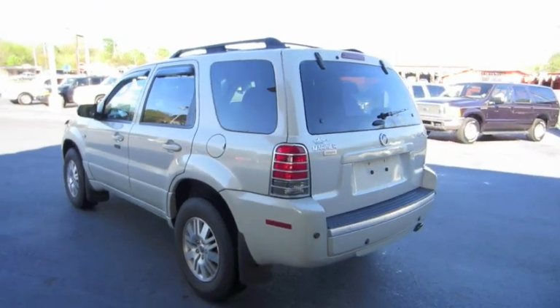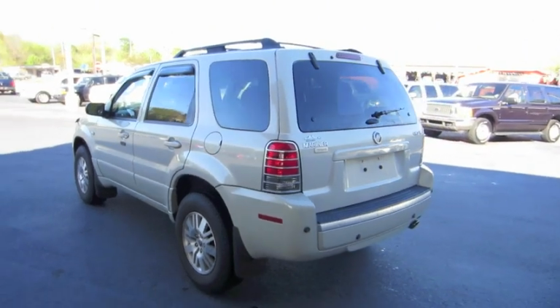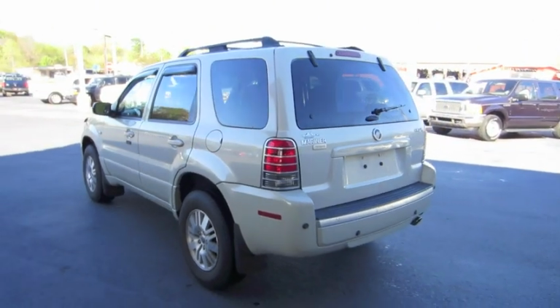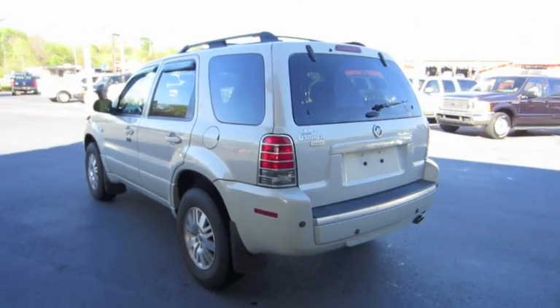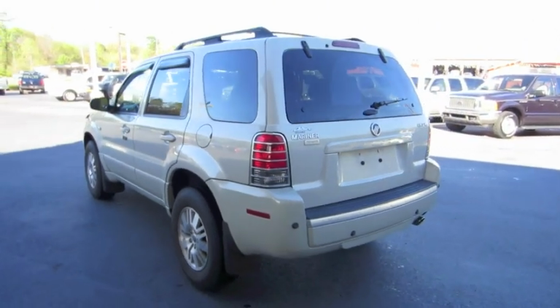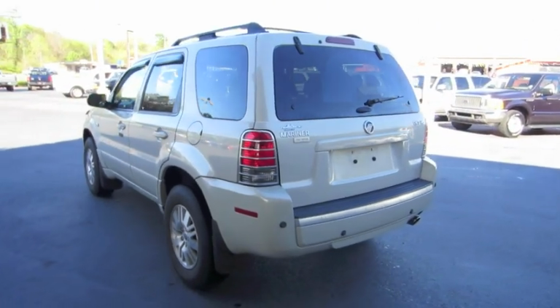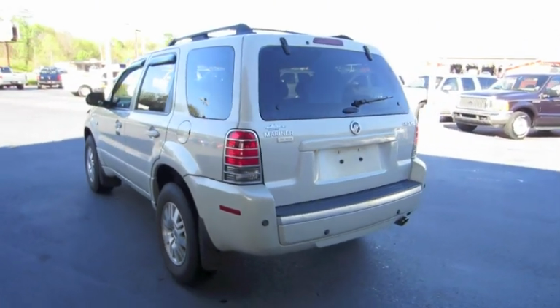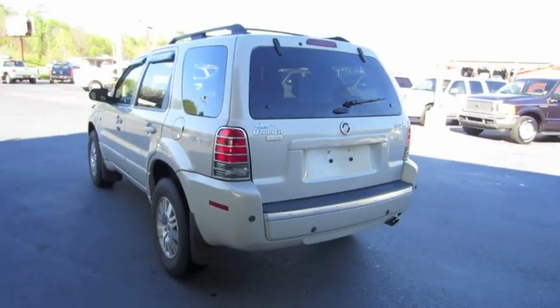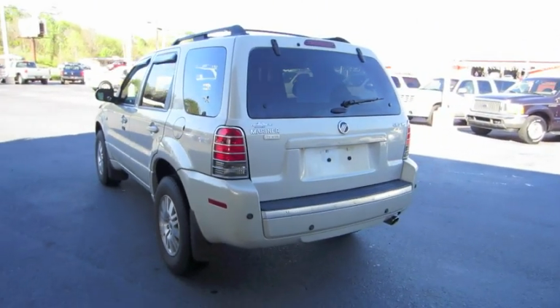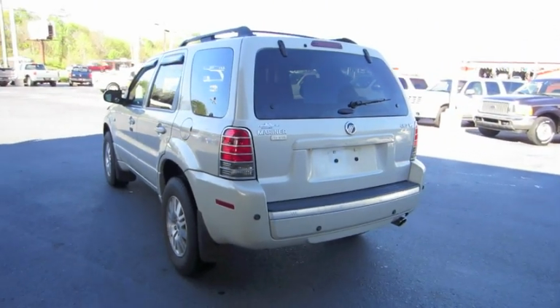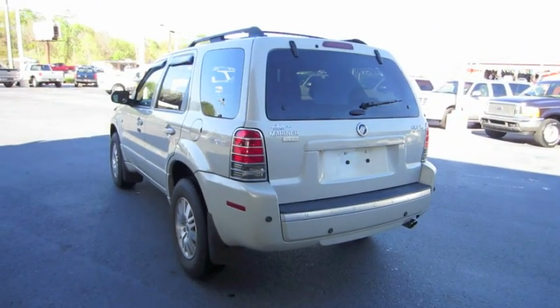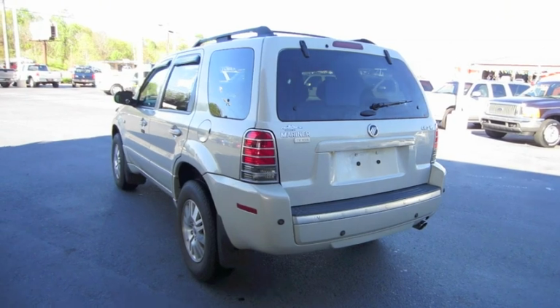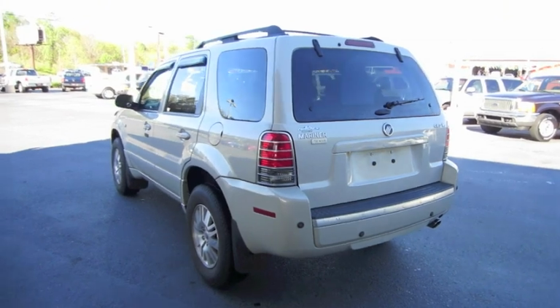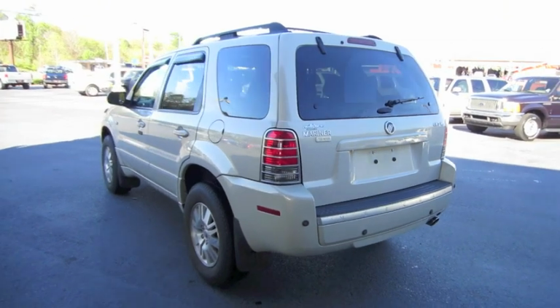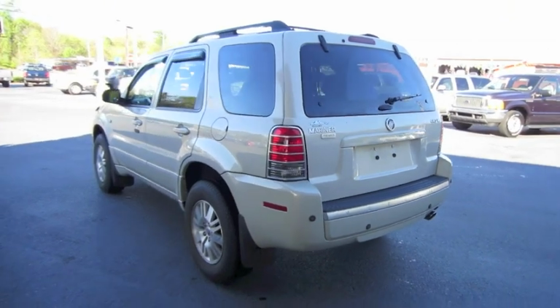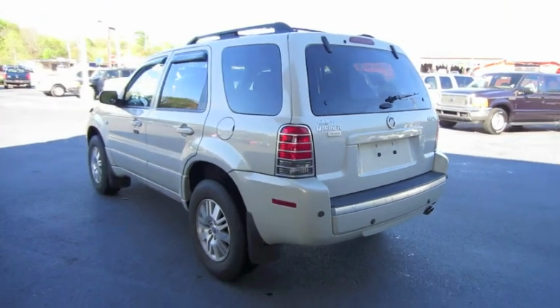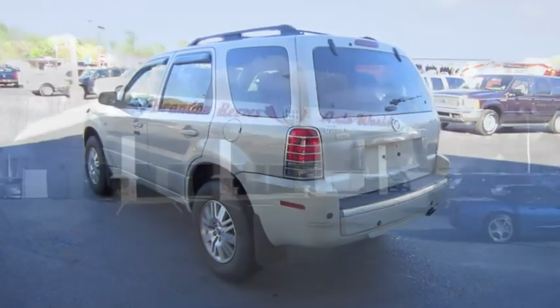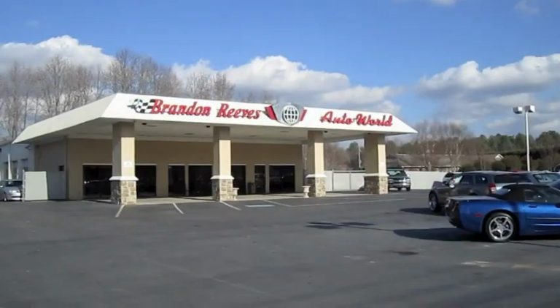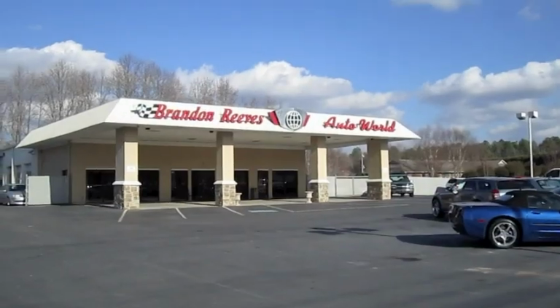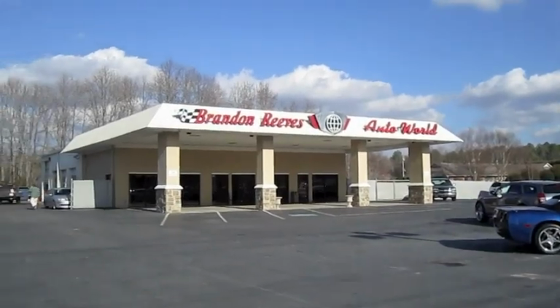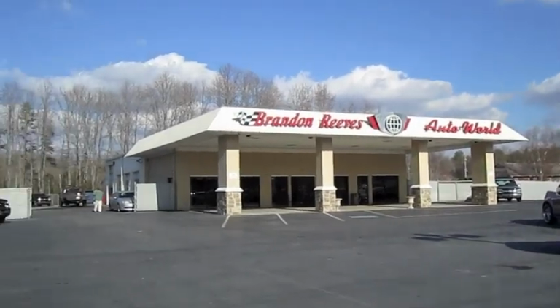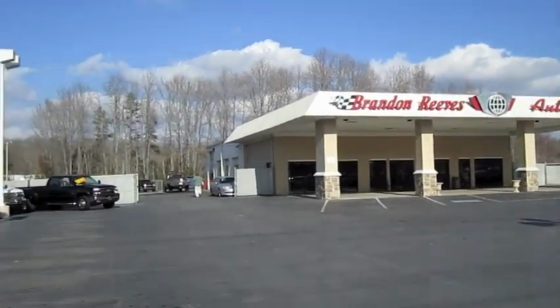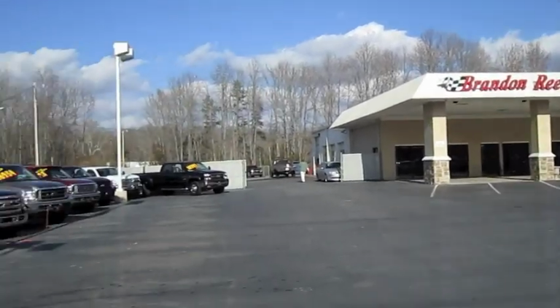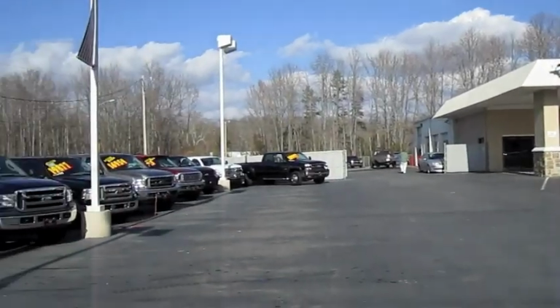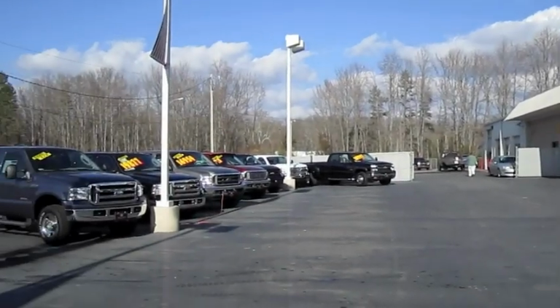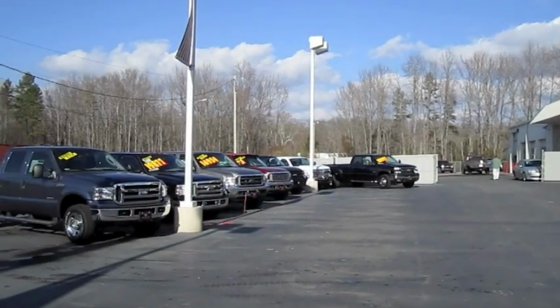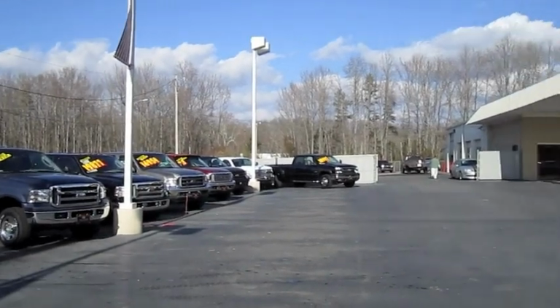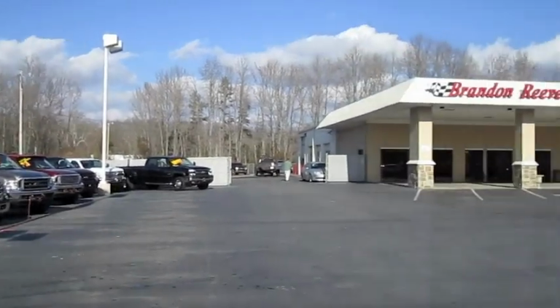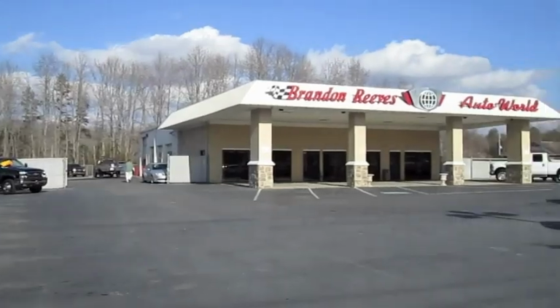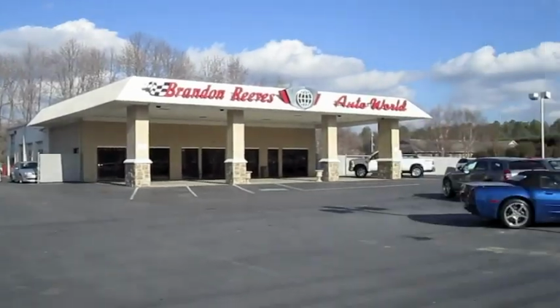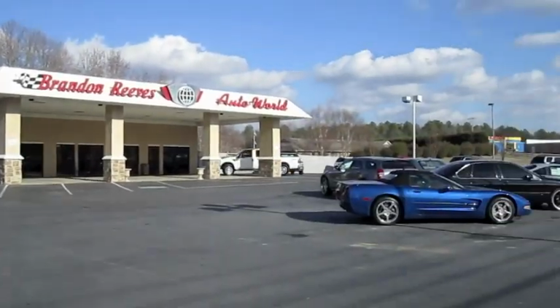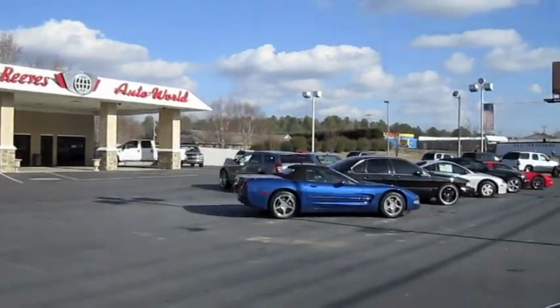We'll start it up, show the engine, go over the performance data, and show you a bunch of the features on the interior as well as exterior. And today I'm at Brandon Reeves Auto World in Monroe, North Carolina.